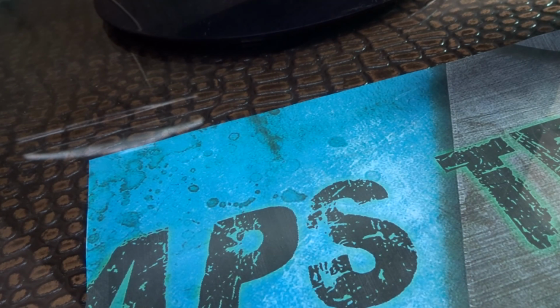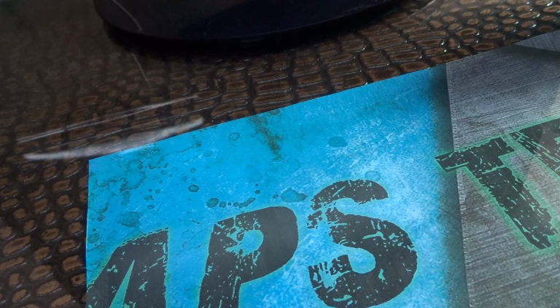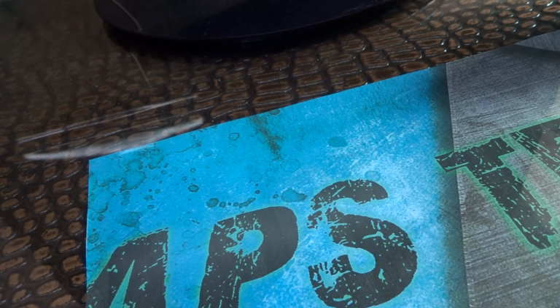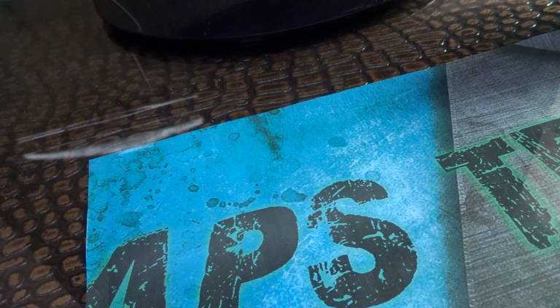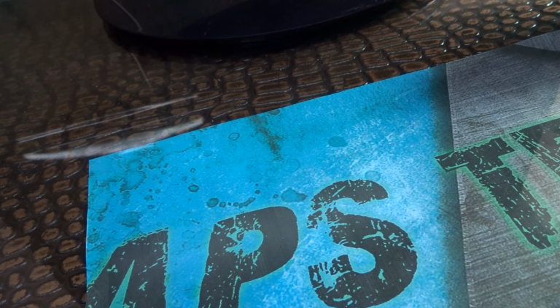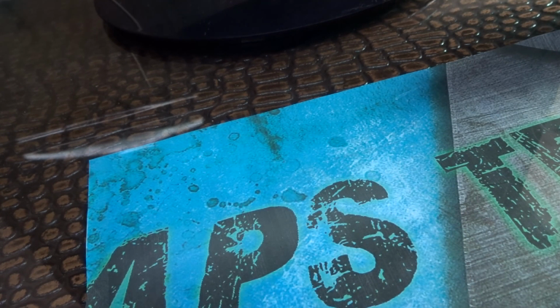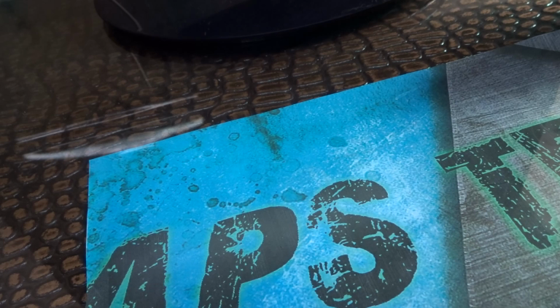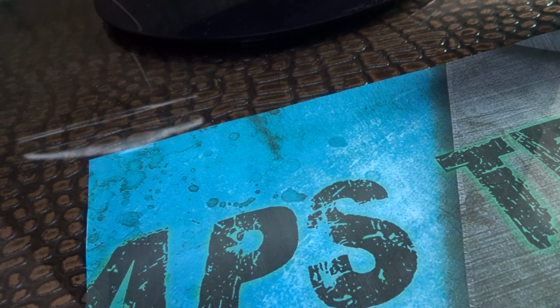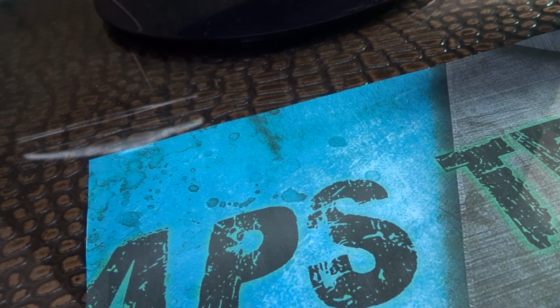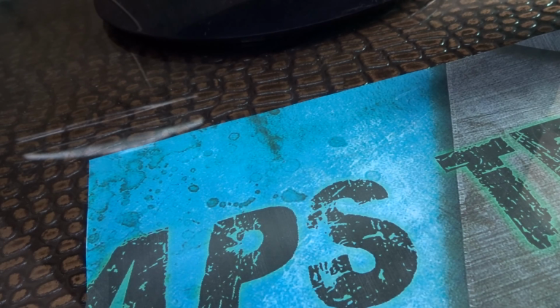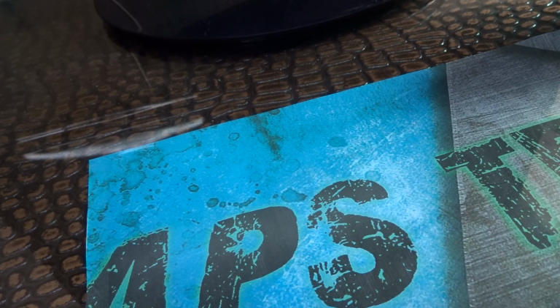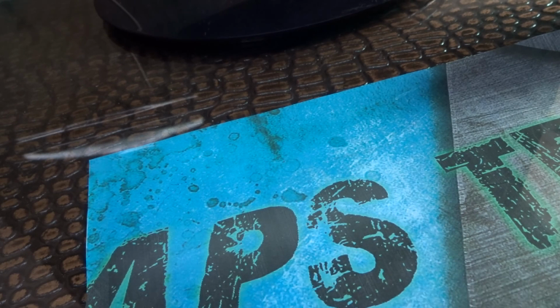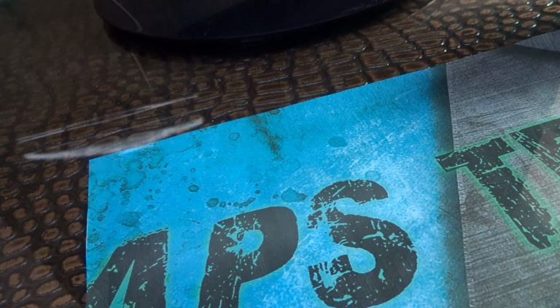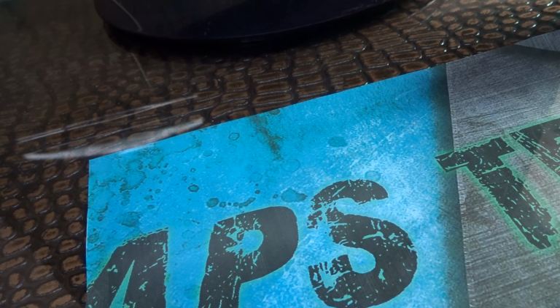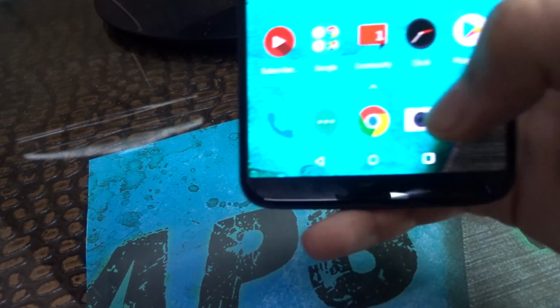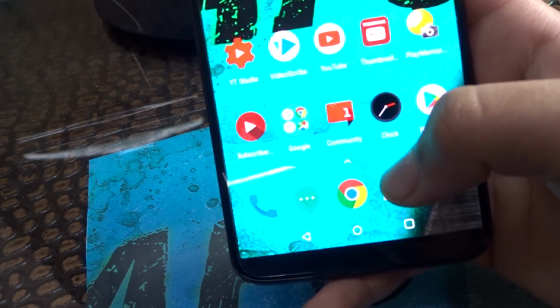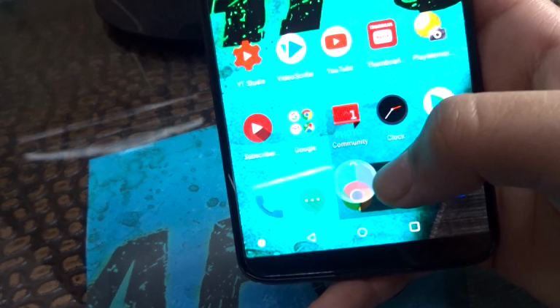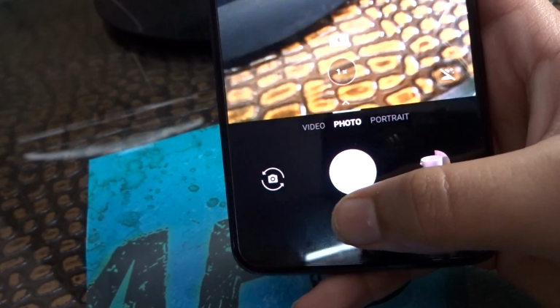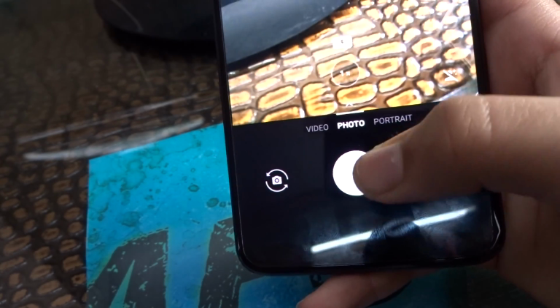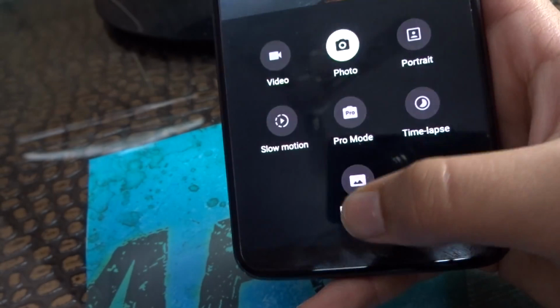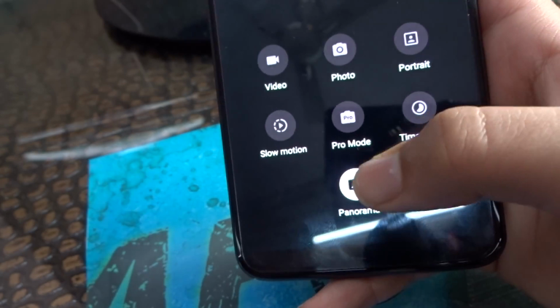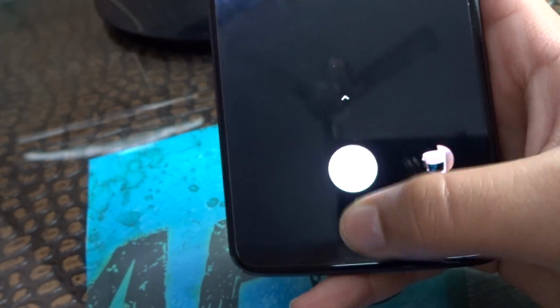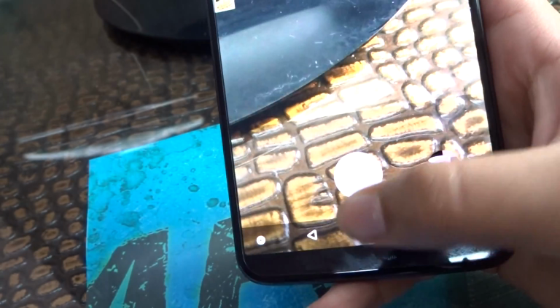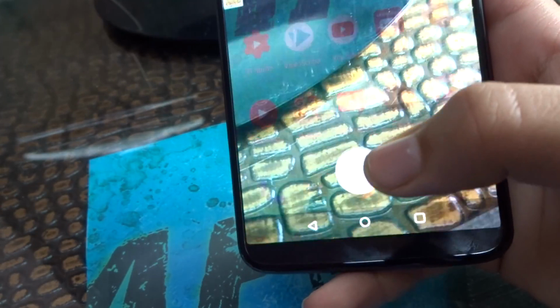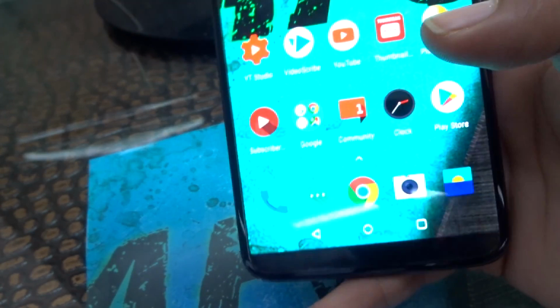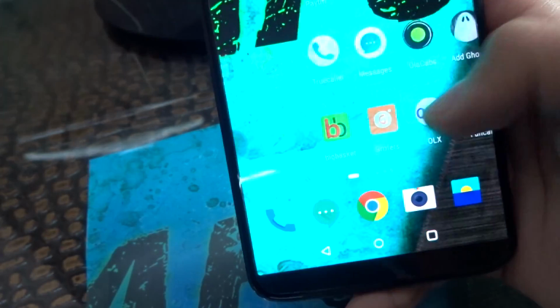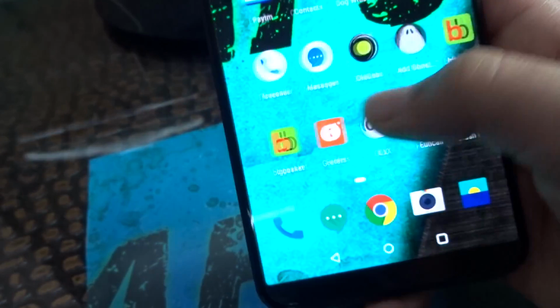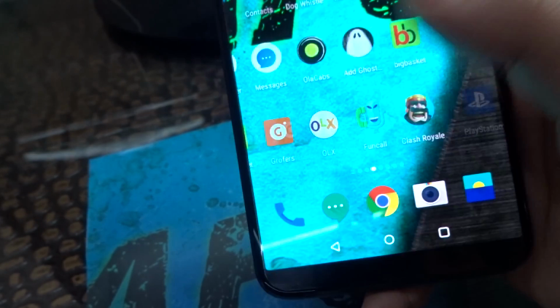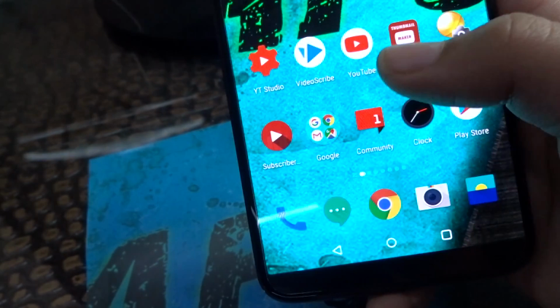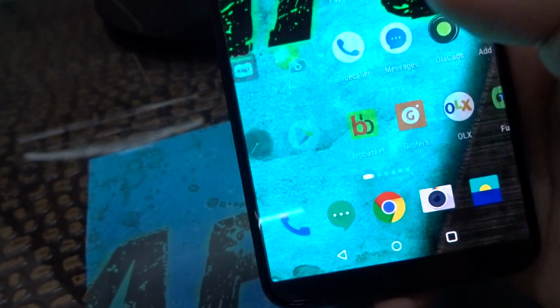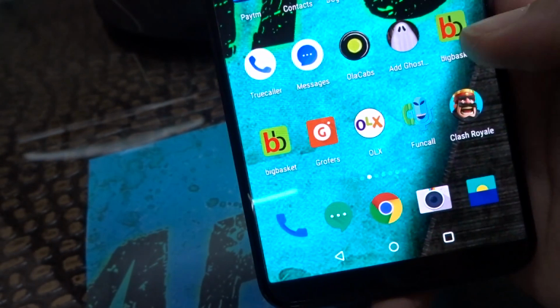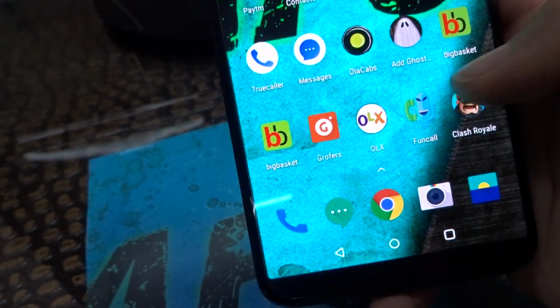This was the camera test and we will do a speed test now. We will open the camera and see how it works — it does have a panorama and it is very fast. We will open a game.